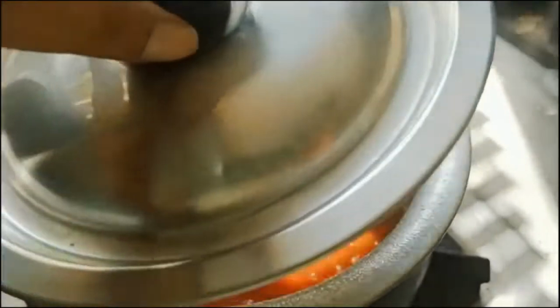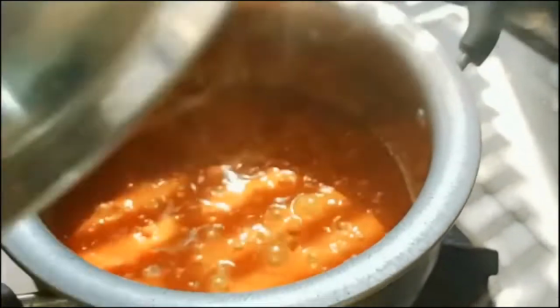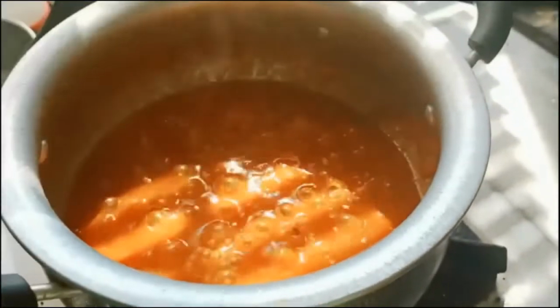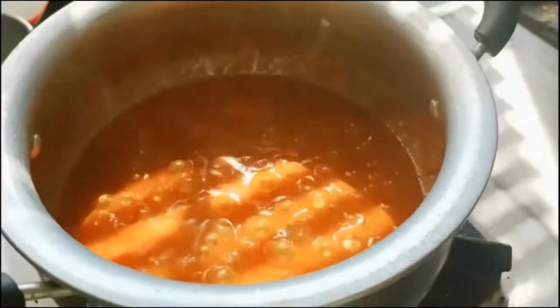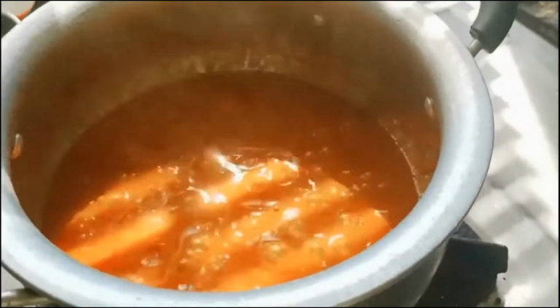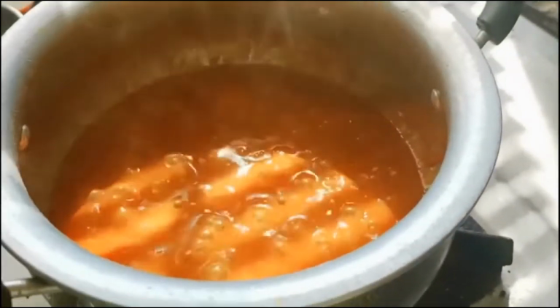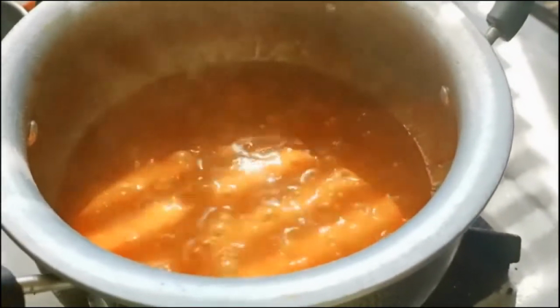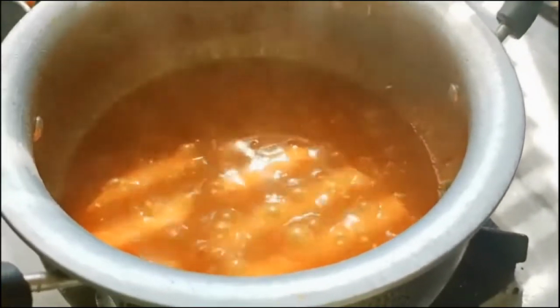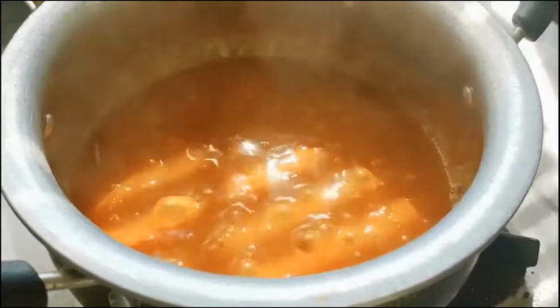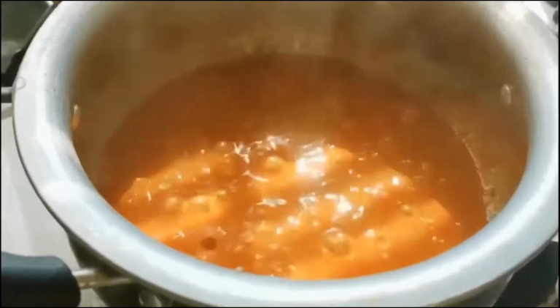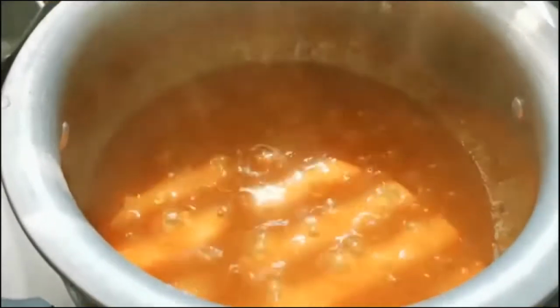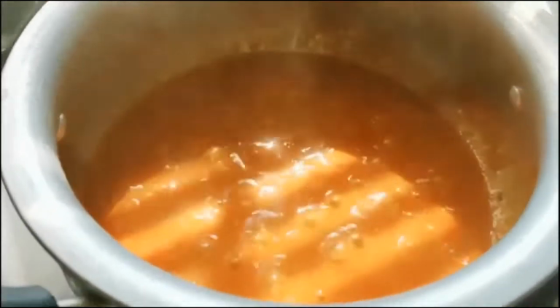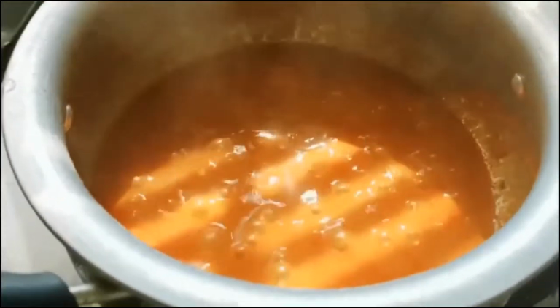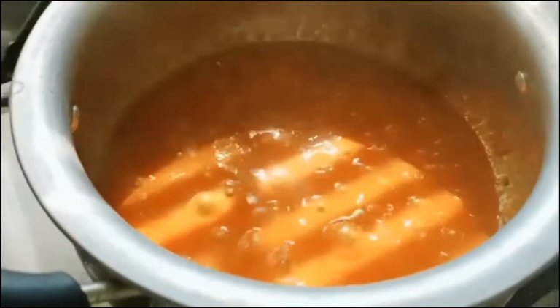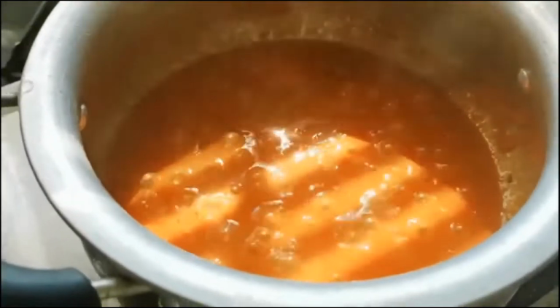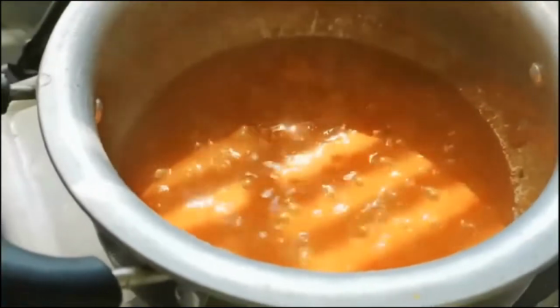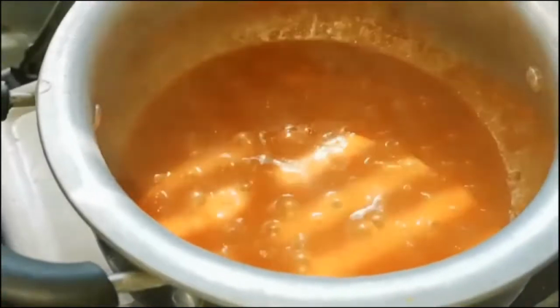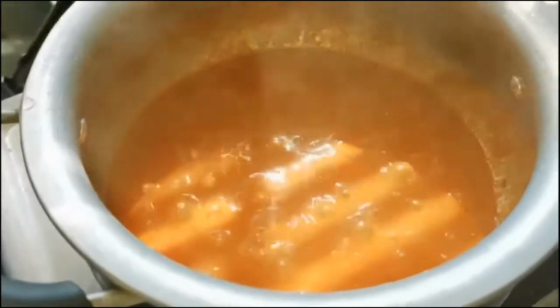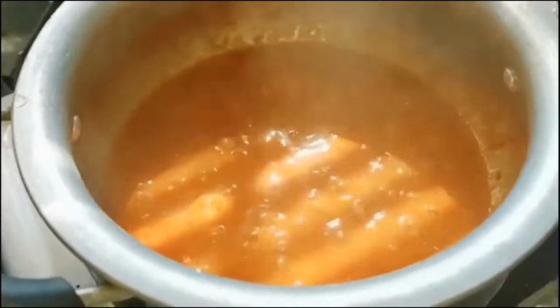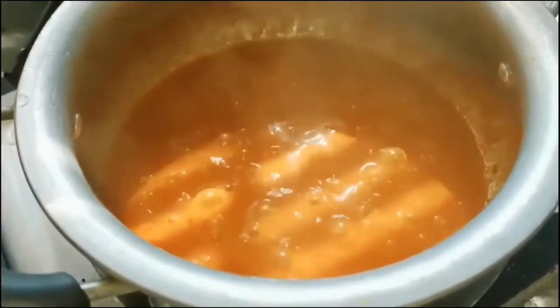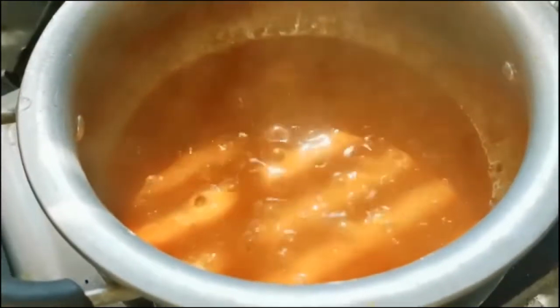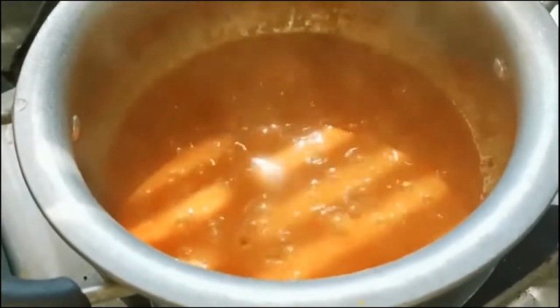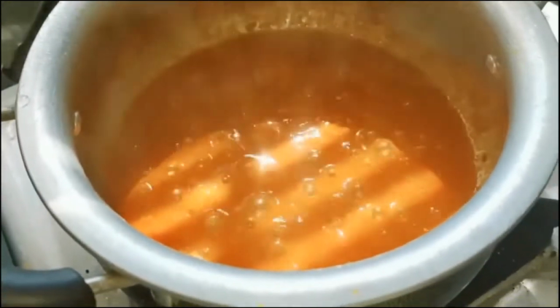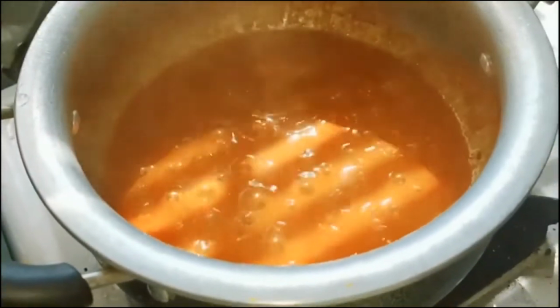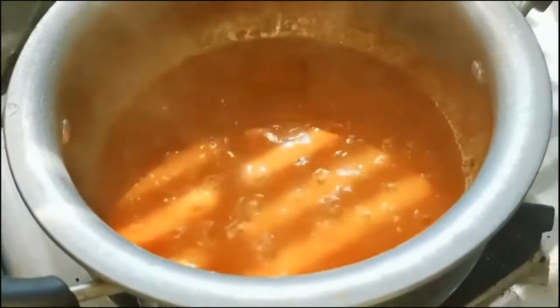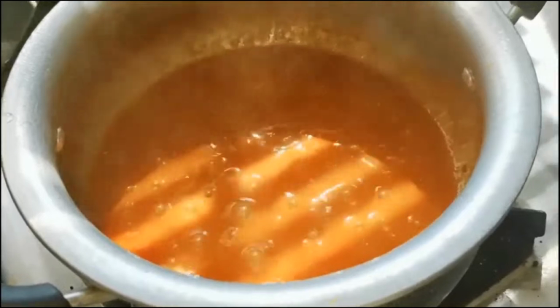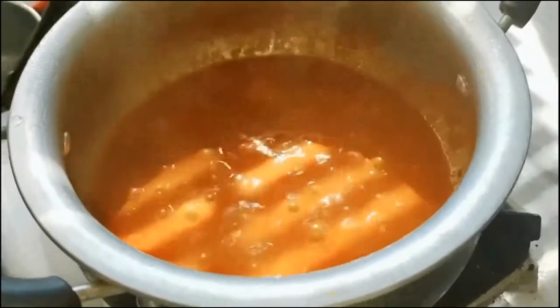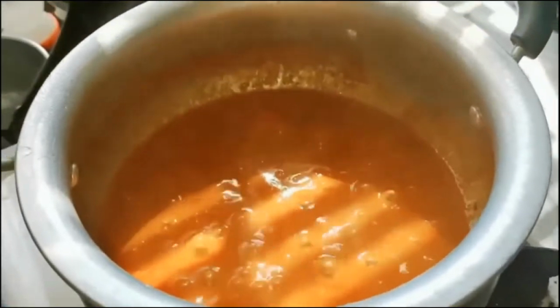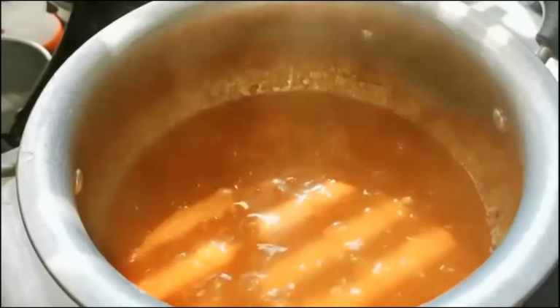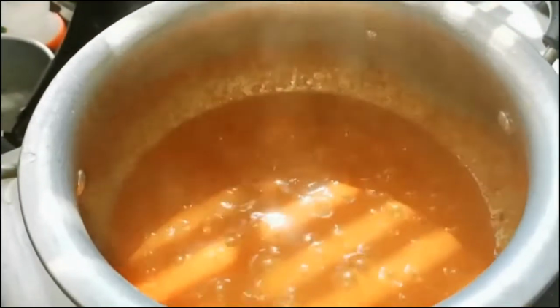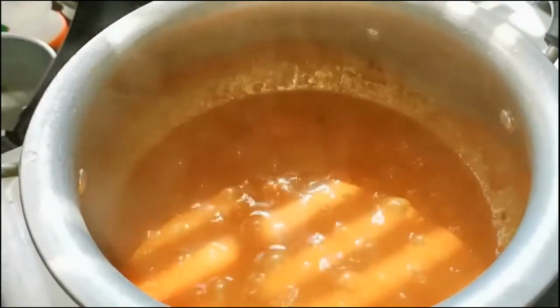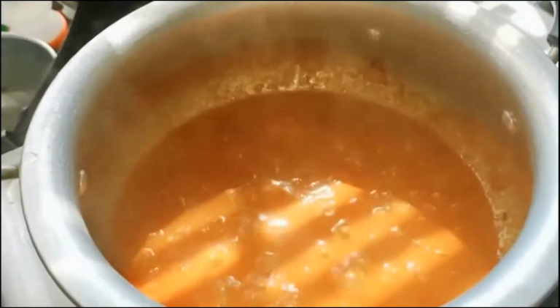Our paneer sabji, or cottage cheese curry, is ready to be served. This goes very well with rice, roti, pulka, parathas, and kulchas.